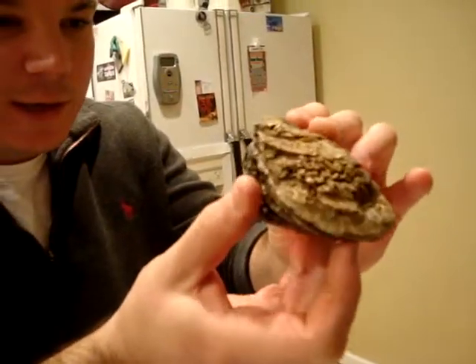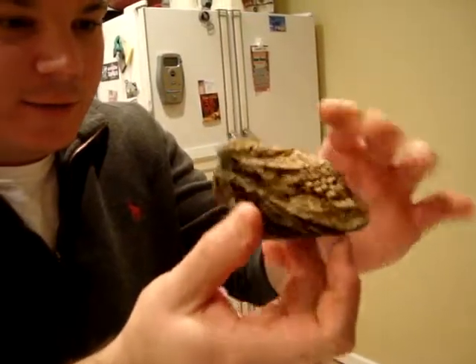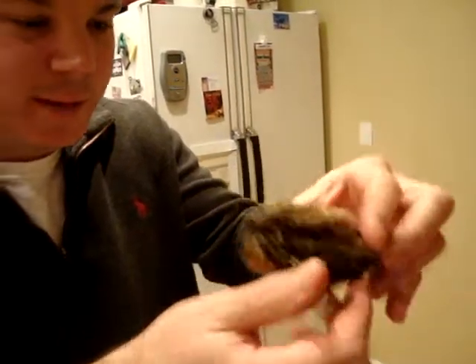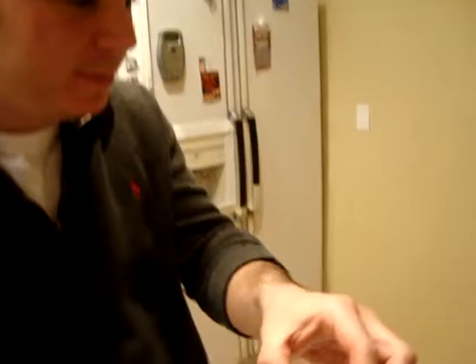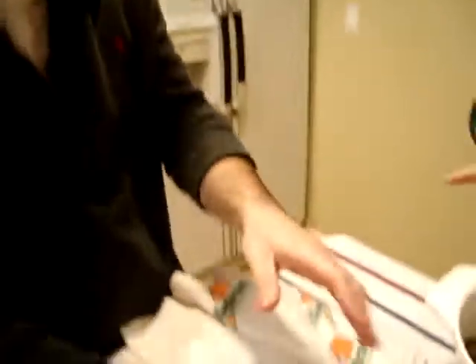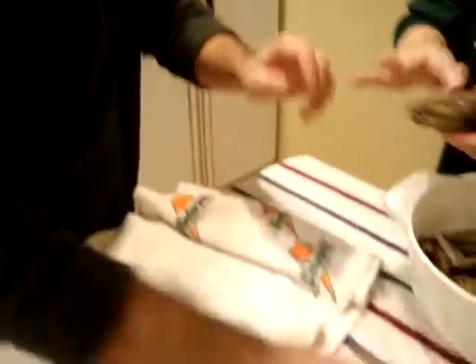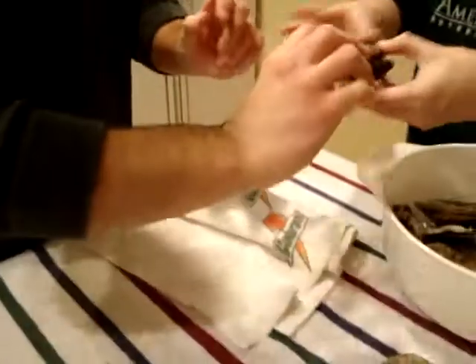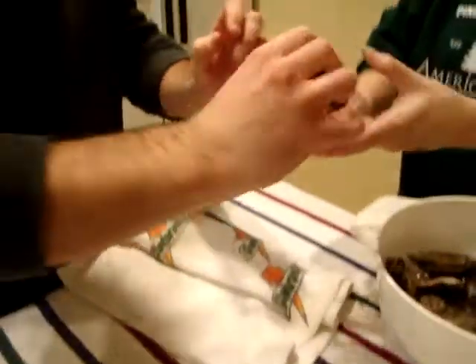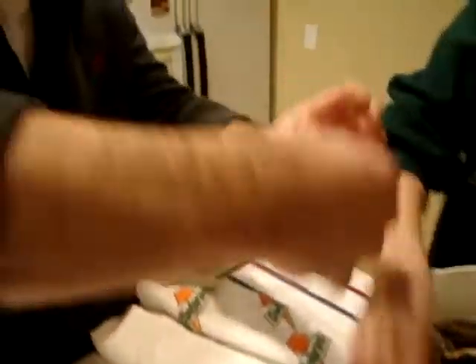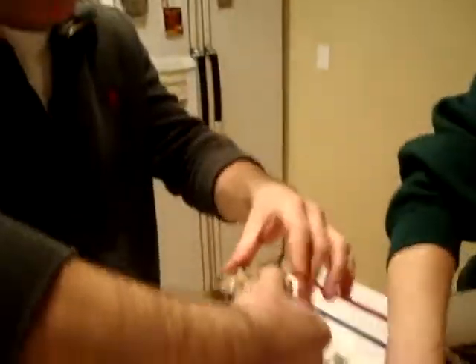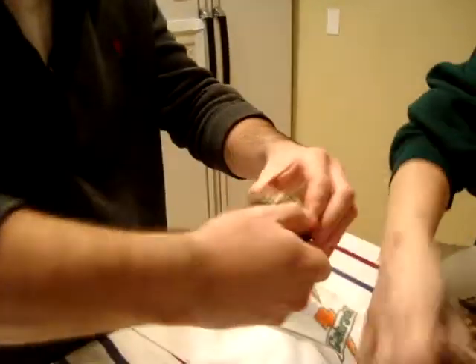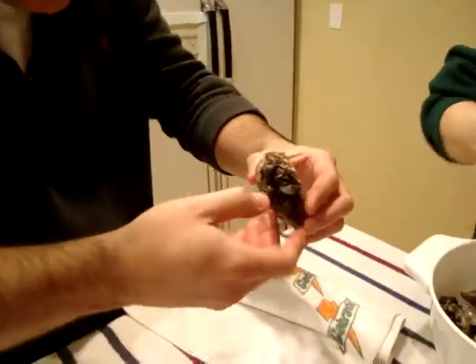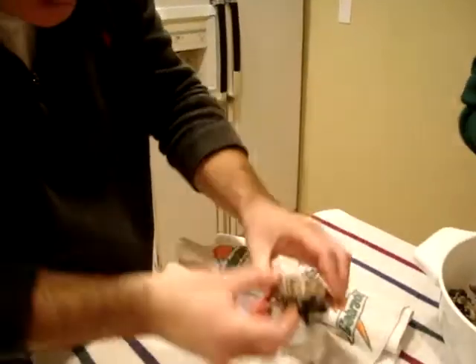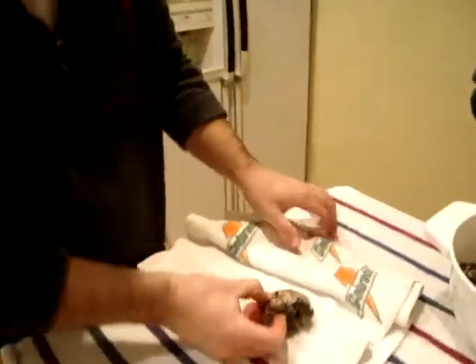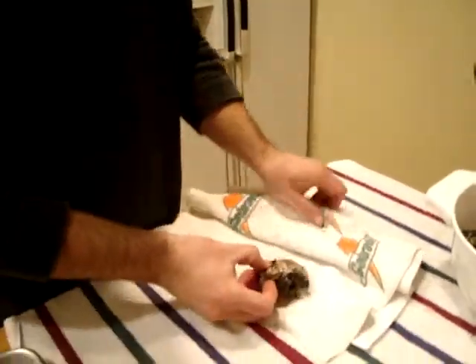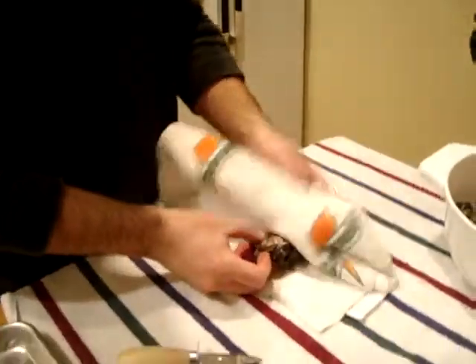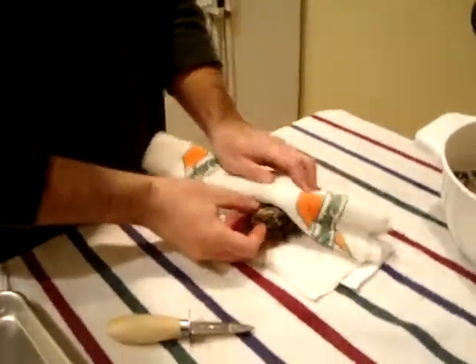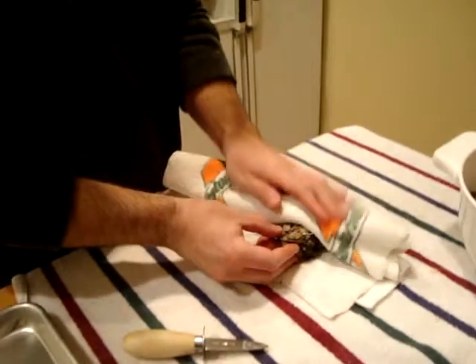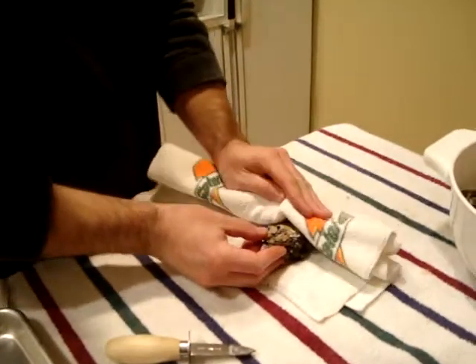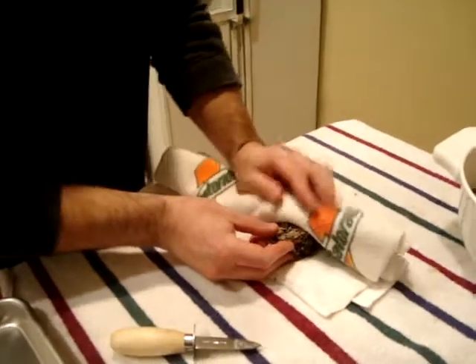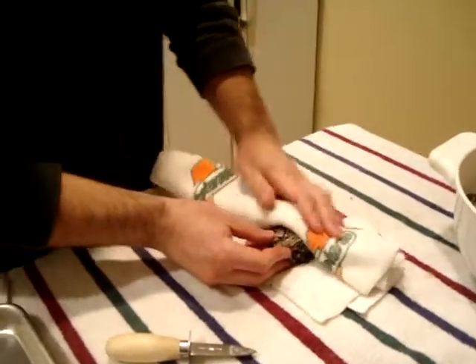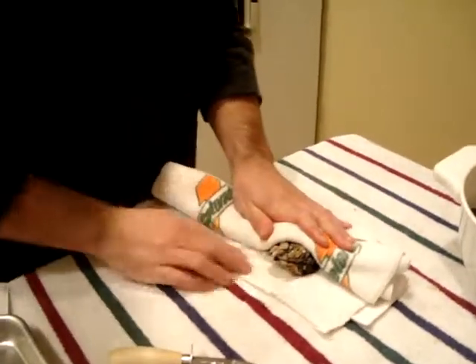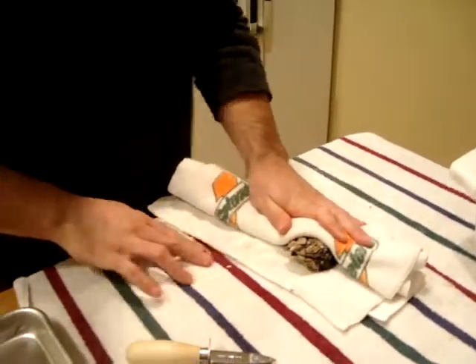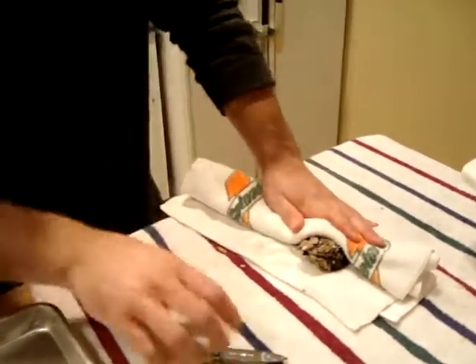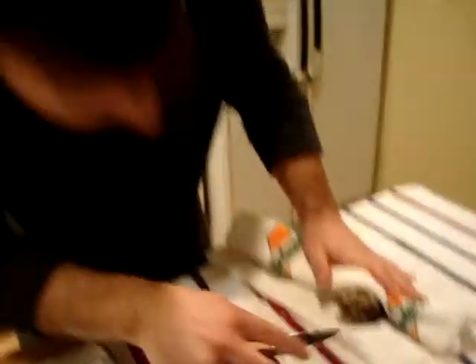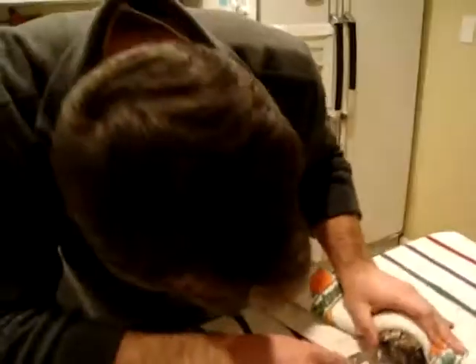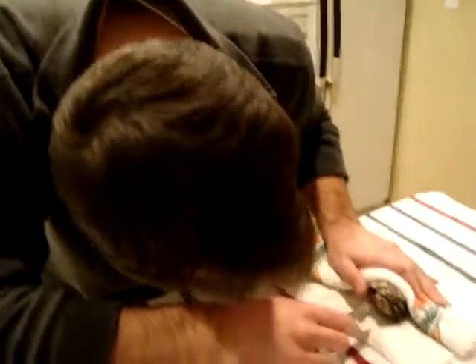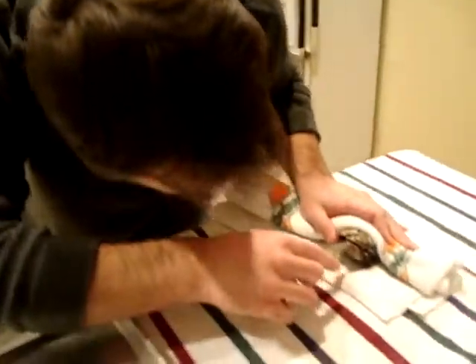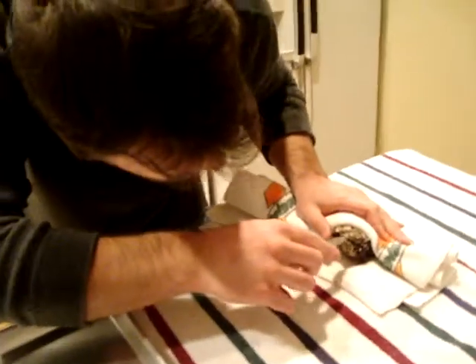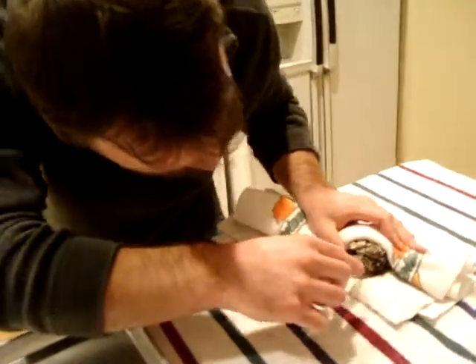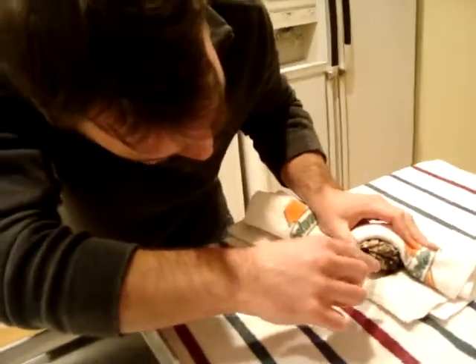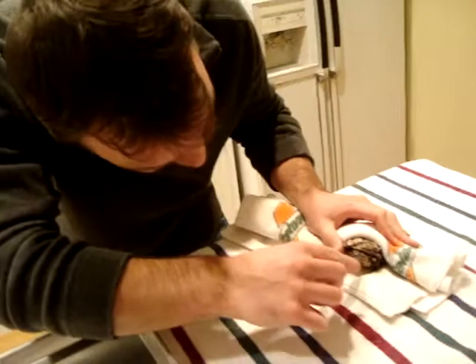I don't know about this one. Here's the bowl — so the bowl is going to be the bottom side. Place a towel down if you're a novice. That's right. You find the hinge, which is a little open hole right here.